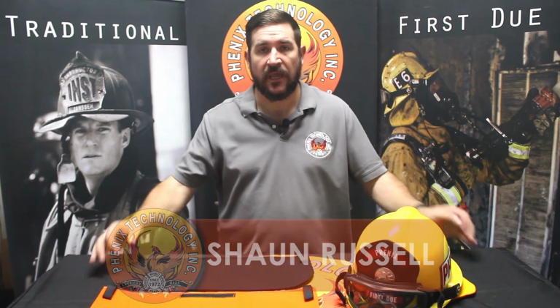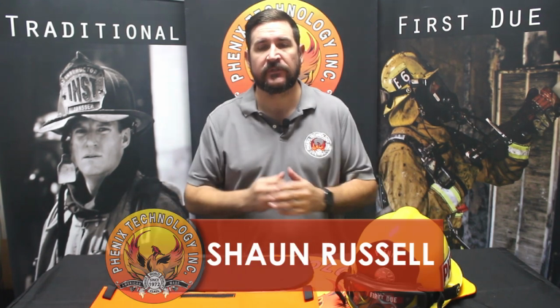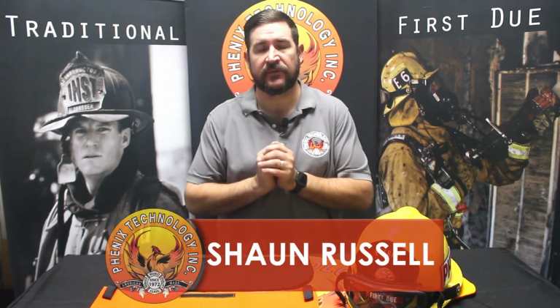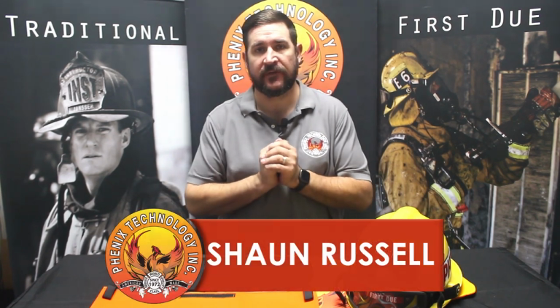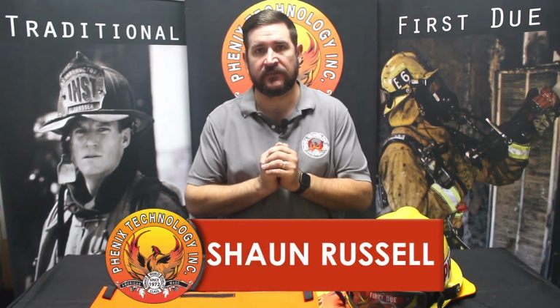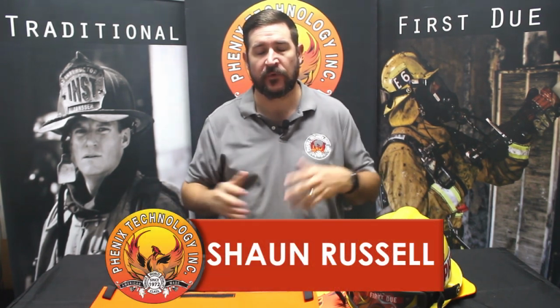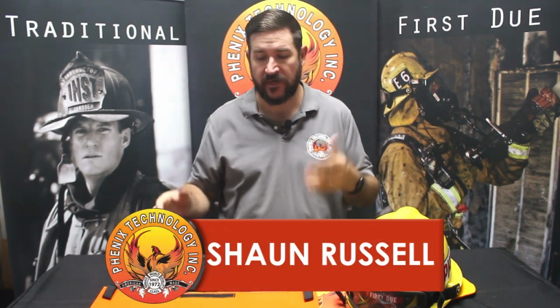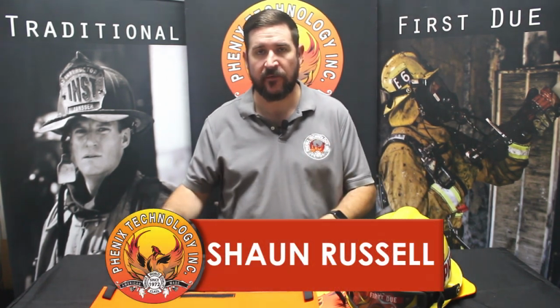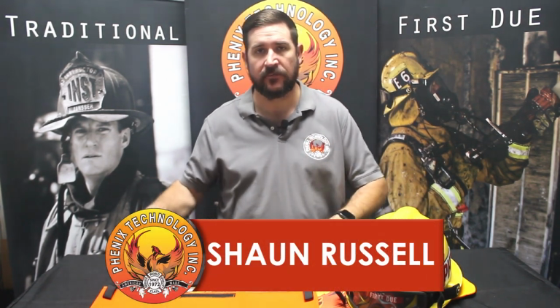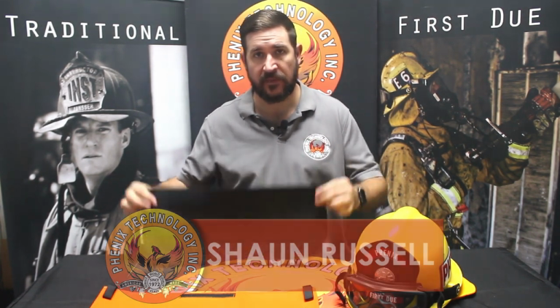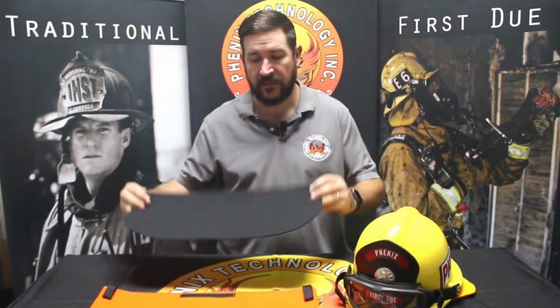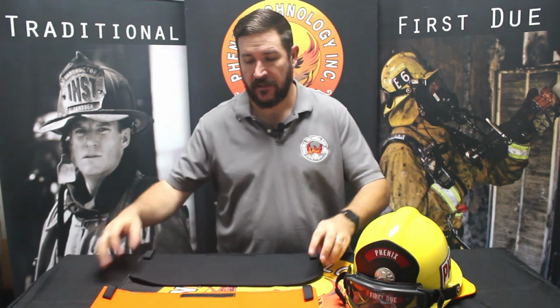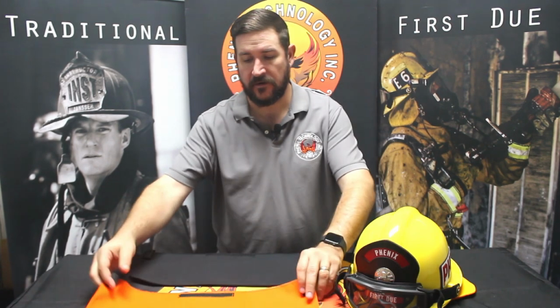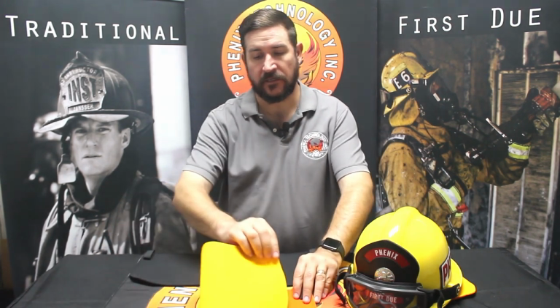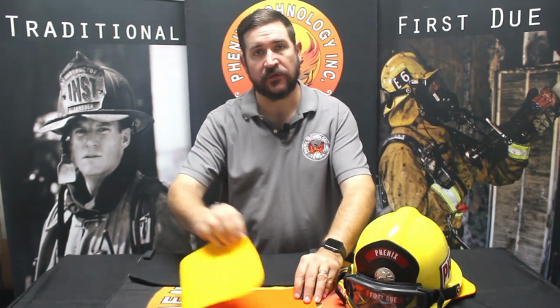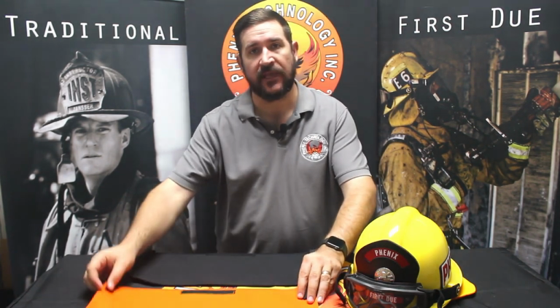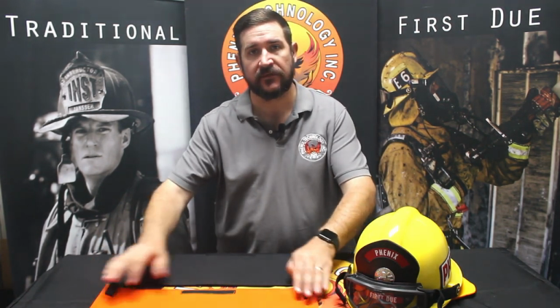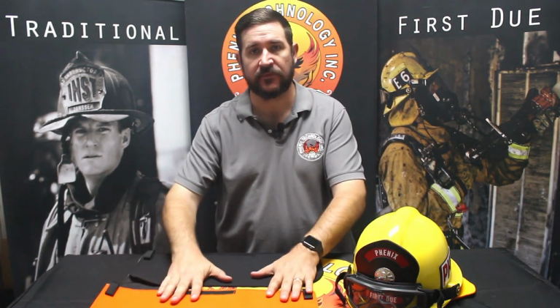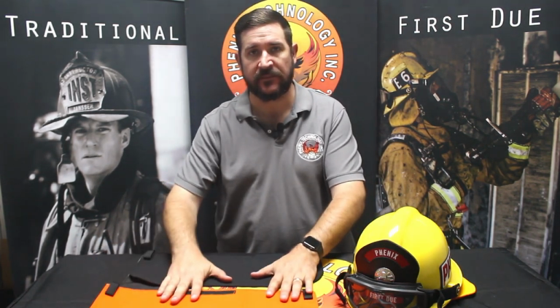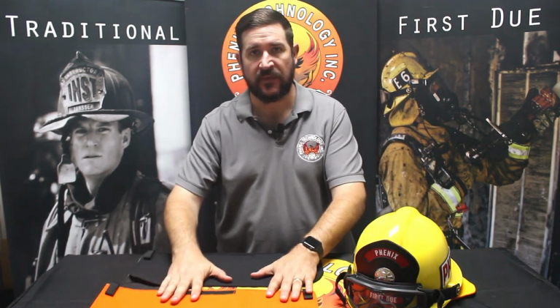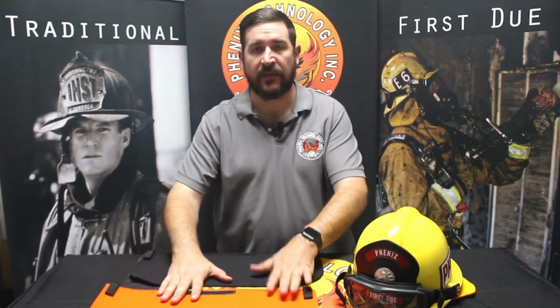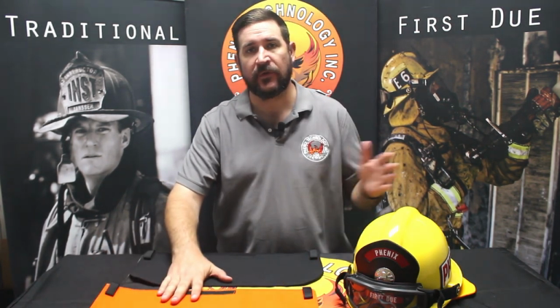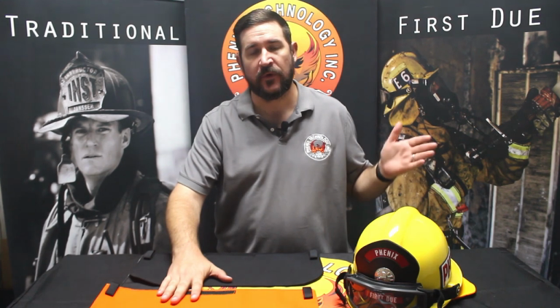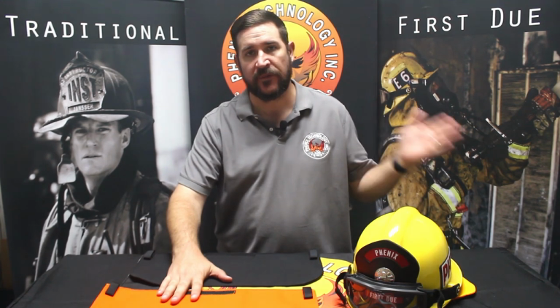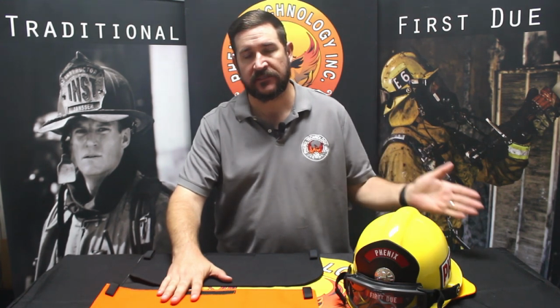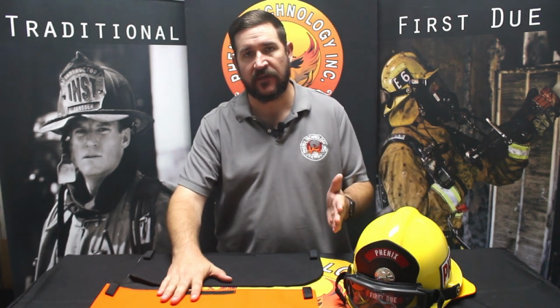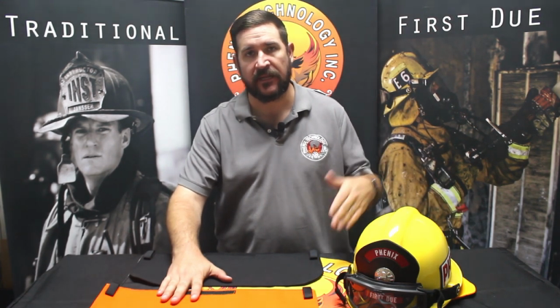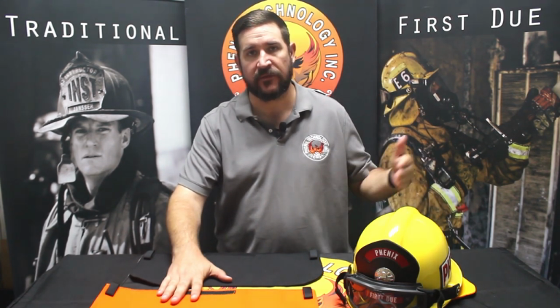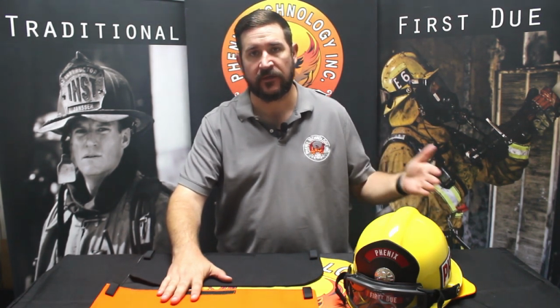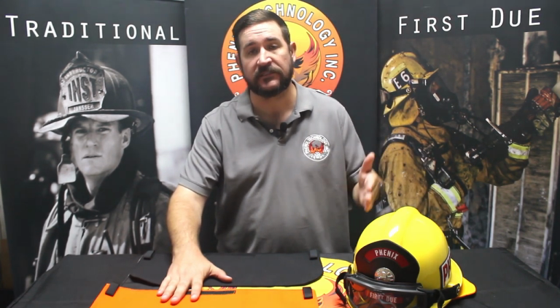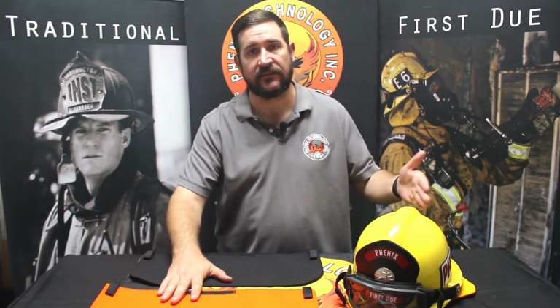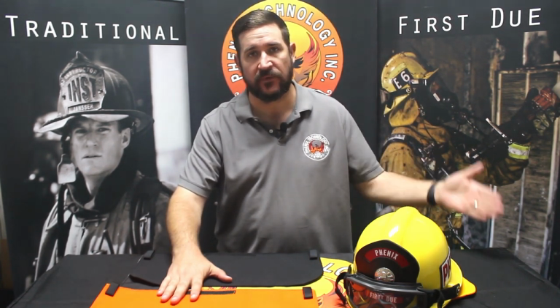Hi everyone, Sean Russell here from Phoenix Technology. Today I'm going to describe how we install both our black and our yellow-orange earlaps that are detachable from our helmet system. I'll show you how to do both with the liner system out of the helmet and also while the liner system is in the helmet as well.